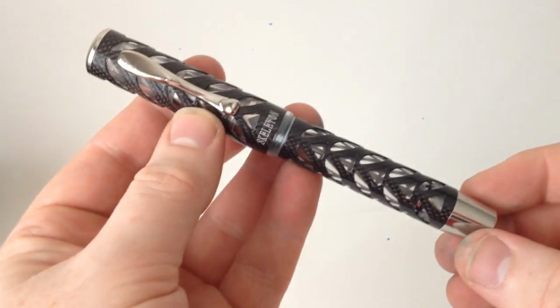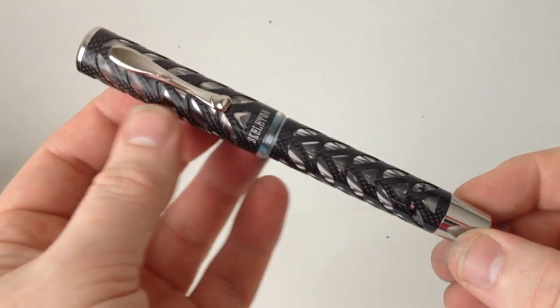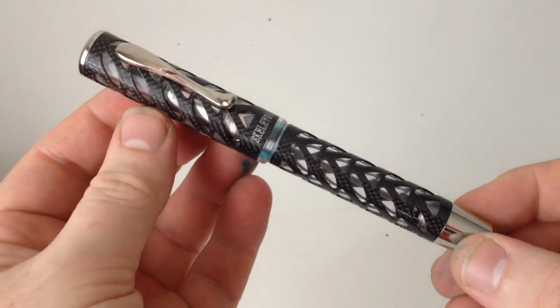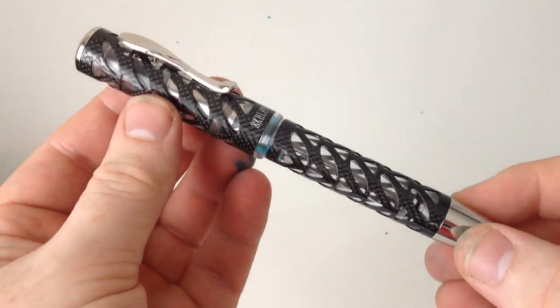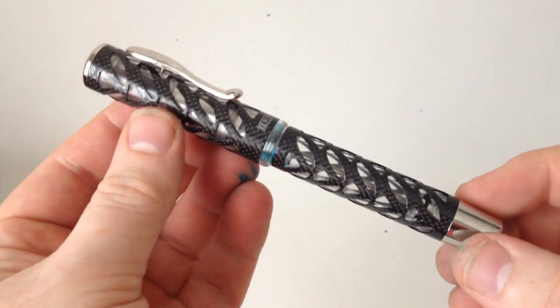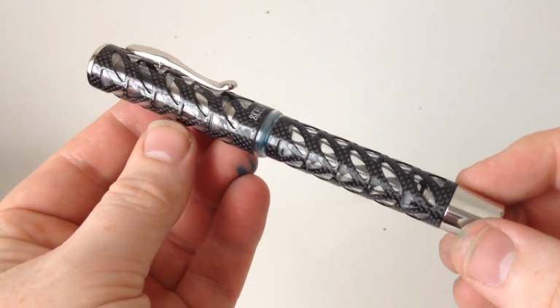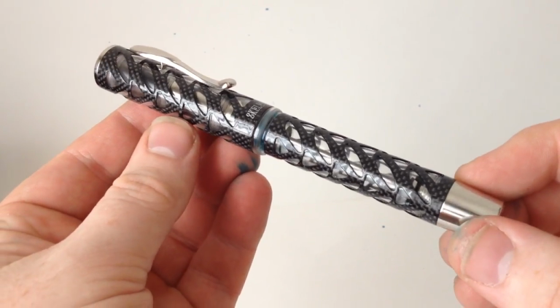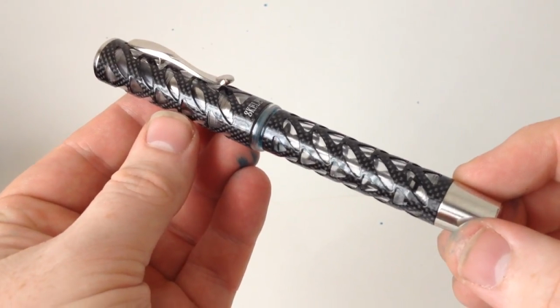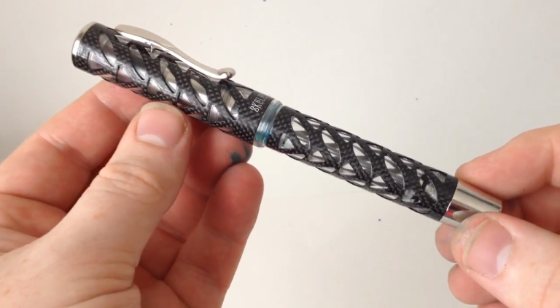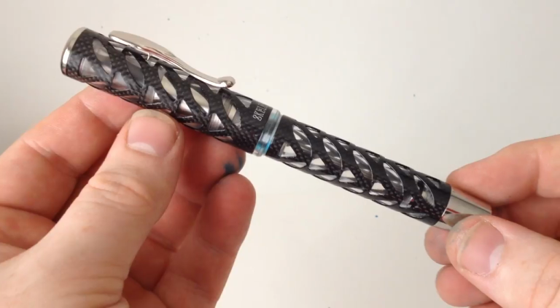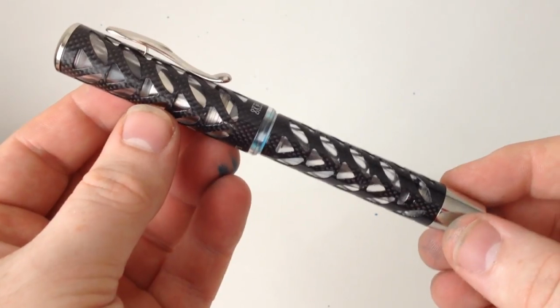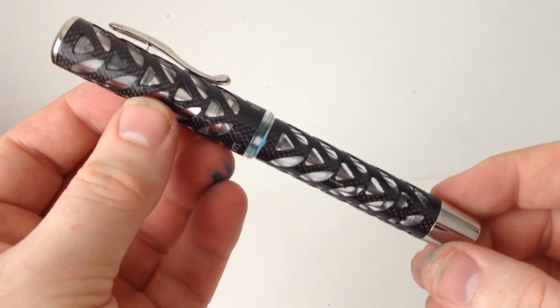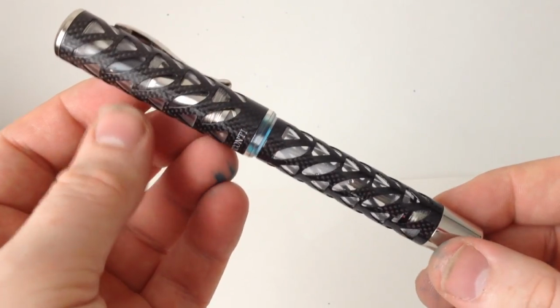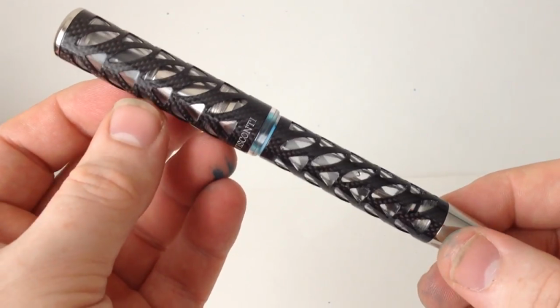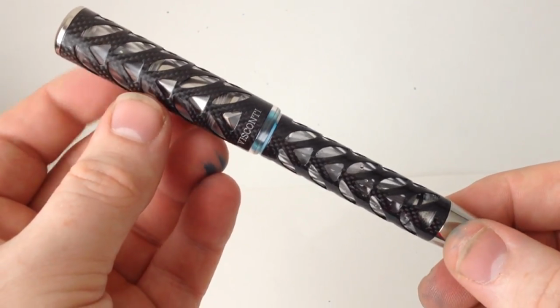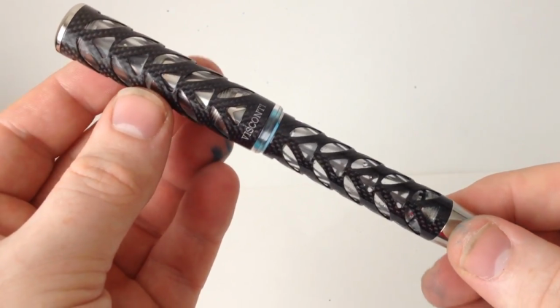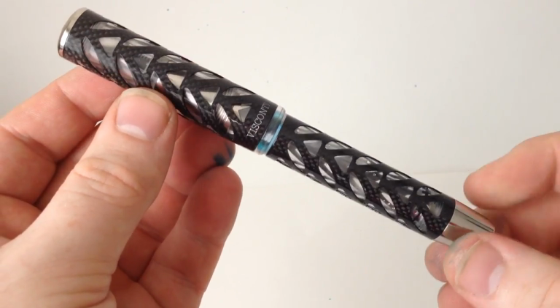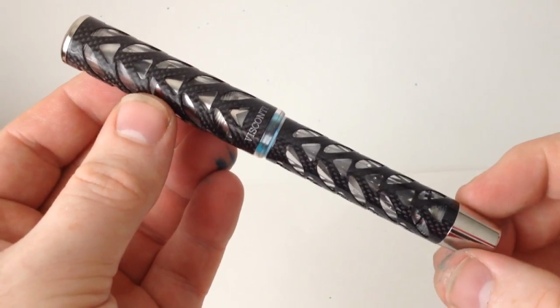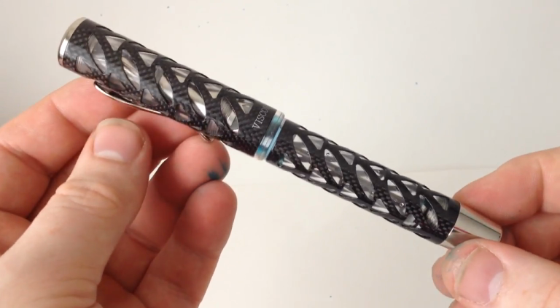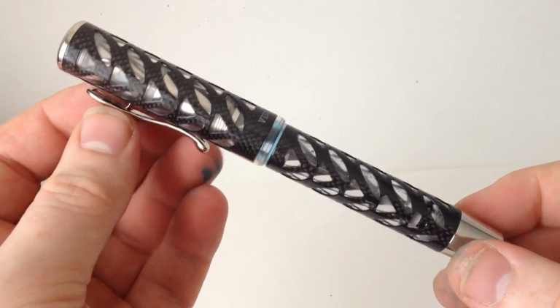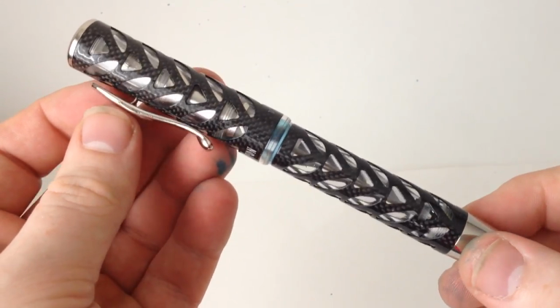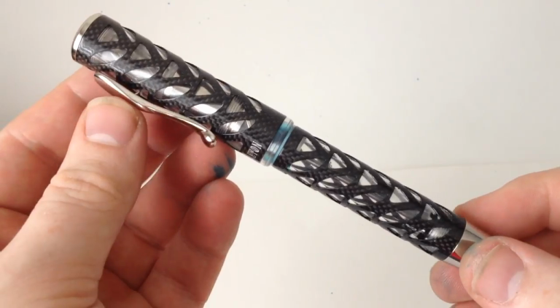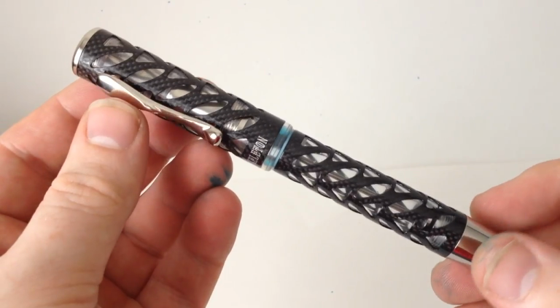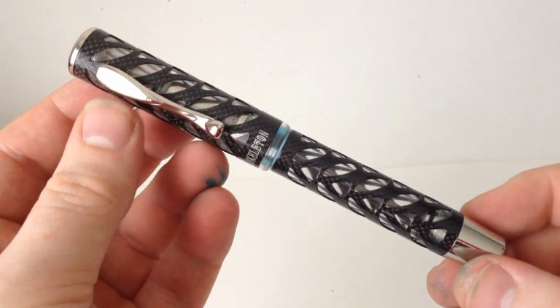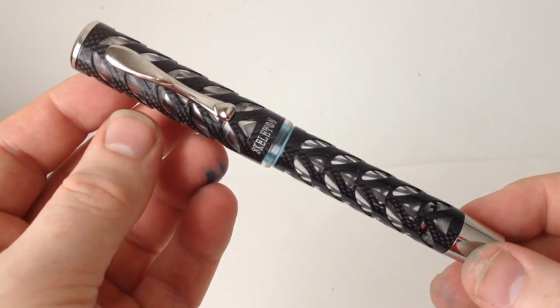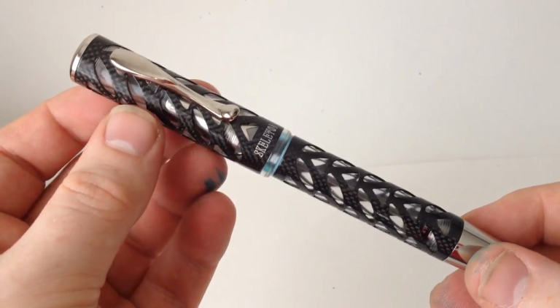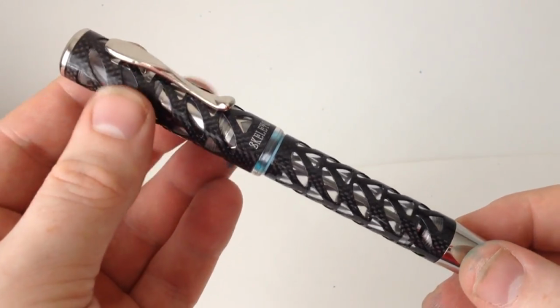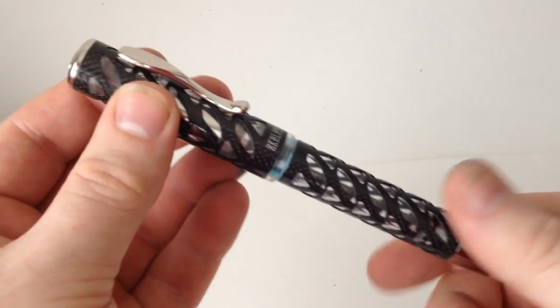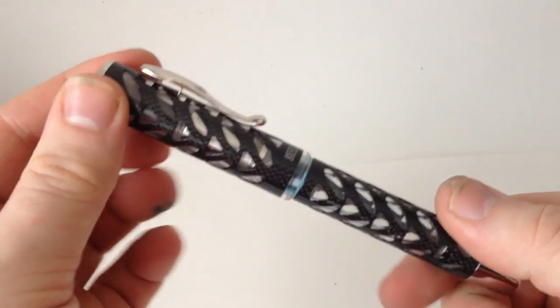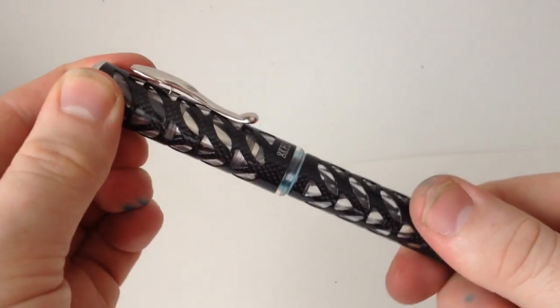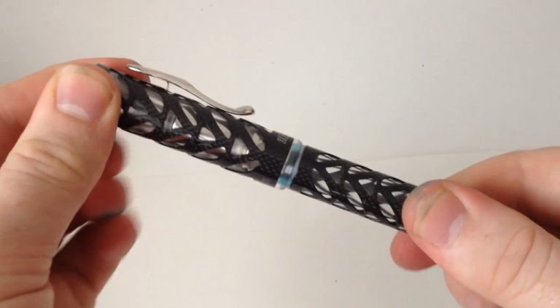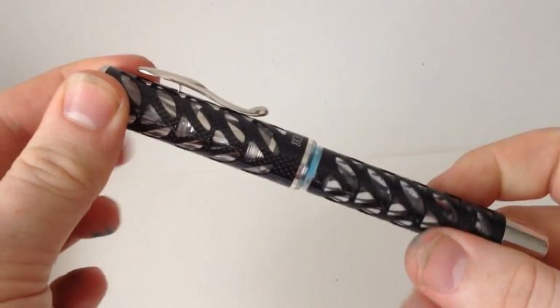The Carbon Skeleton features a clear cap and barrel with a carbon fiber overlay, and this is real carbon fiber, not that fake plastic printed stuff made to look like carbon fiber. The trim is sterling silver and provides a nice contrast to that carbon fiber.